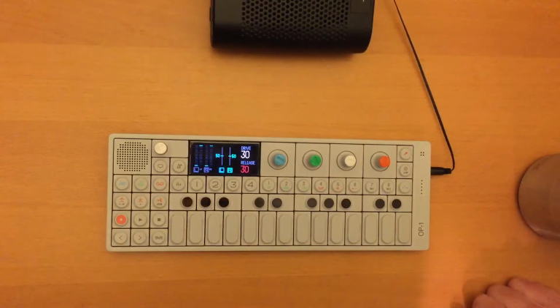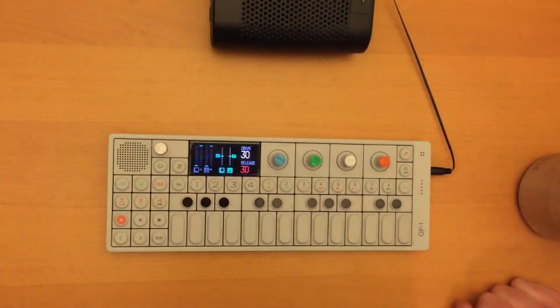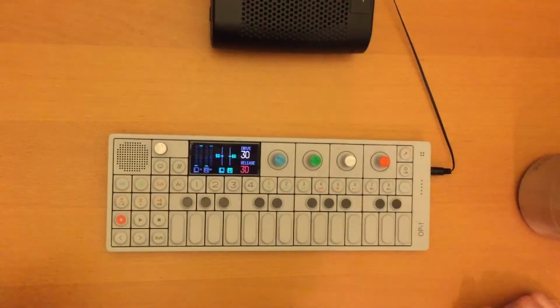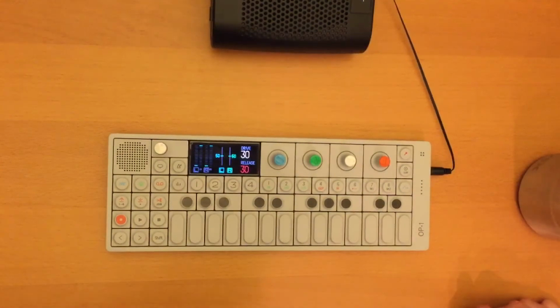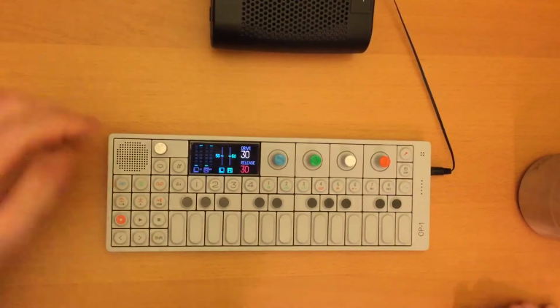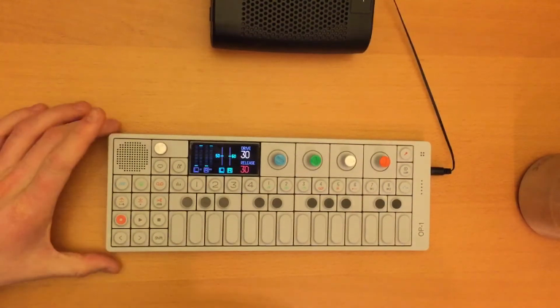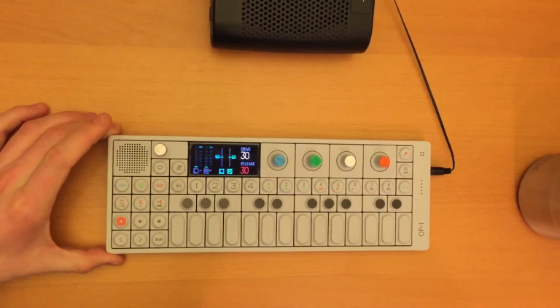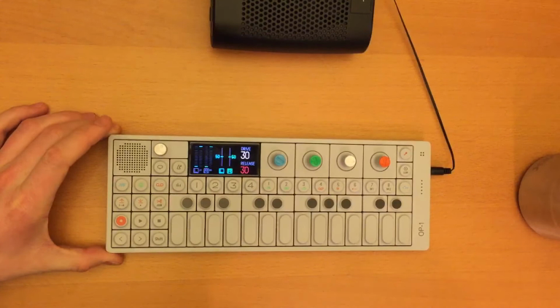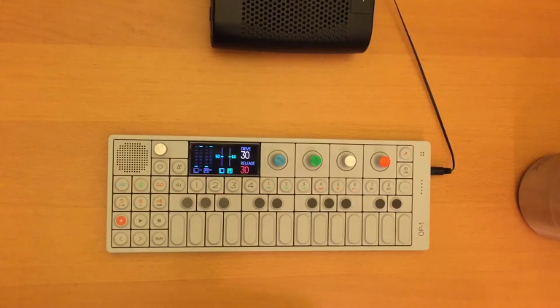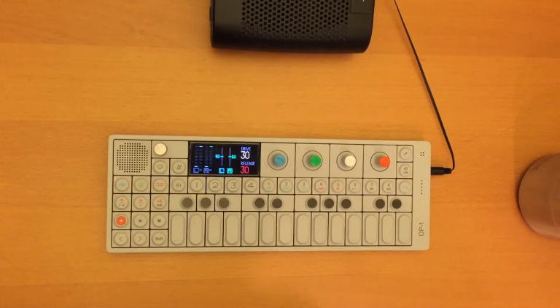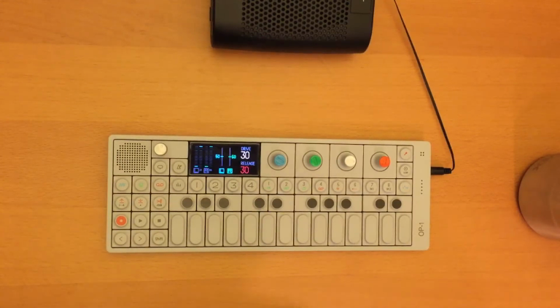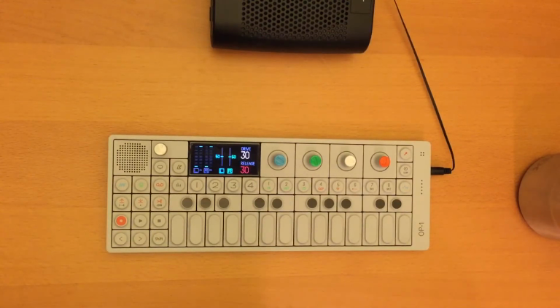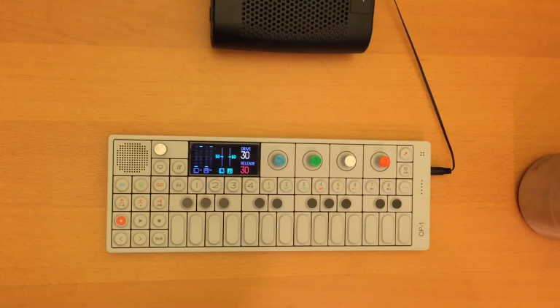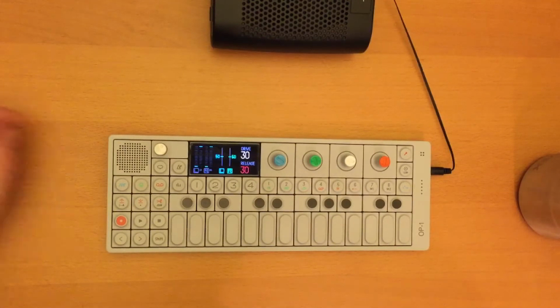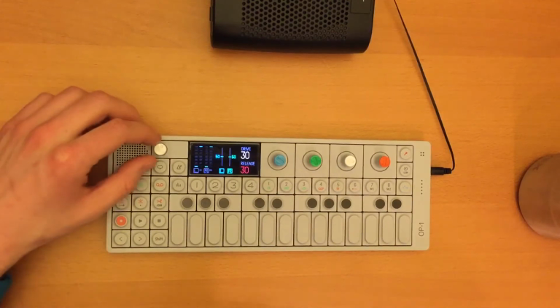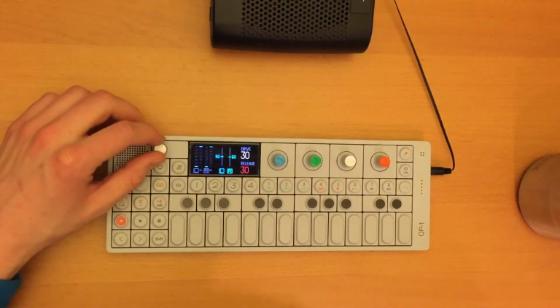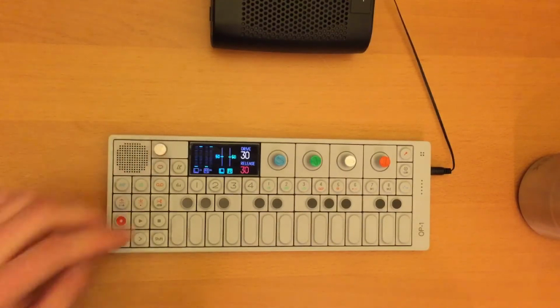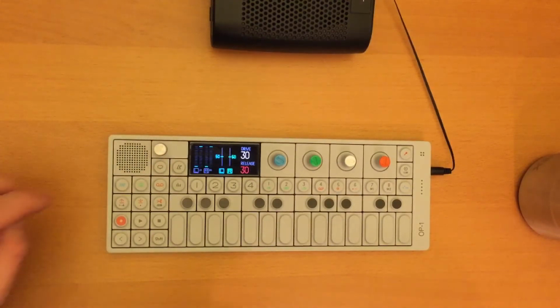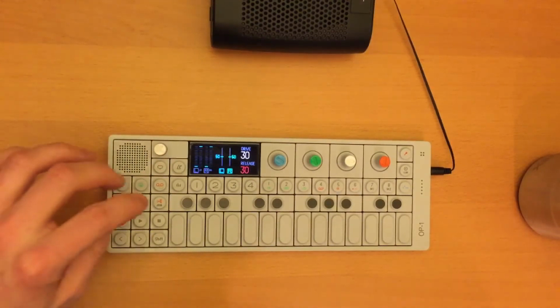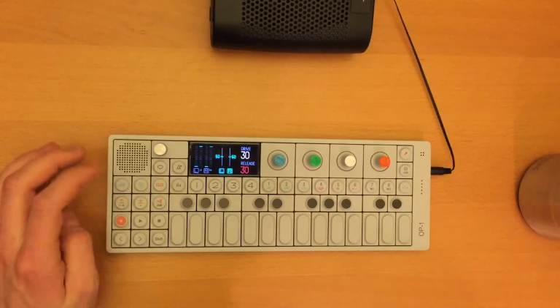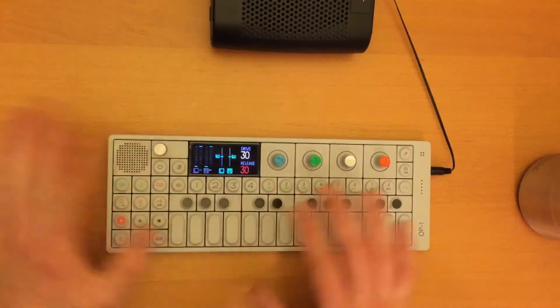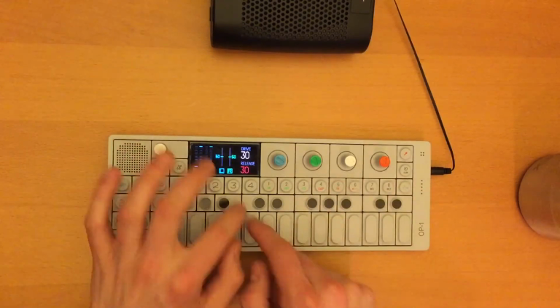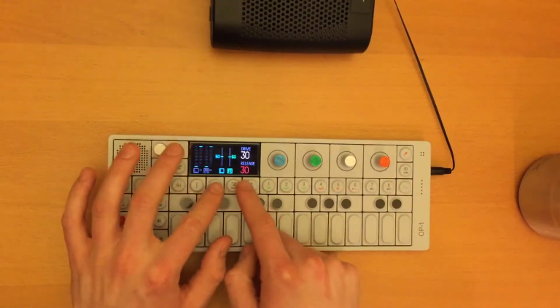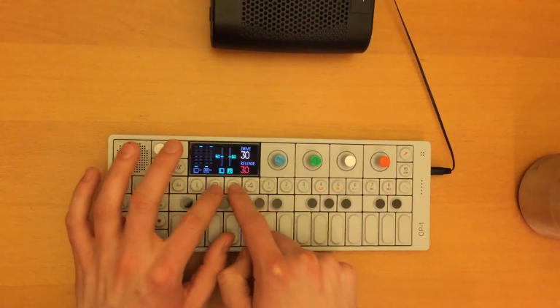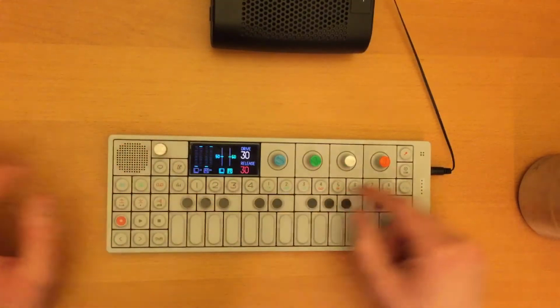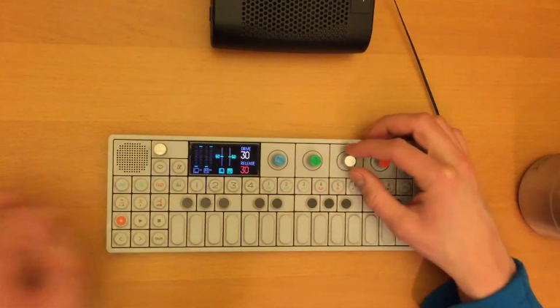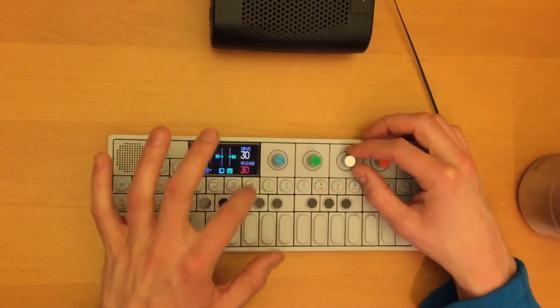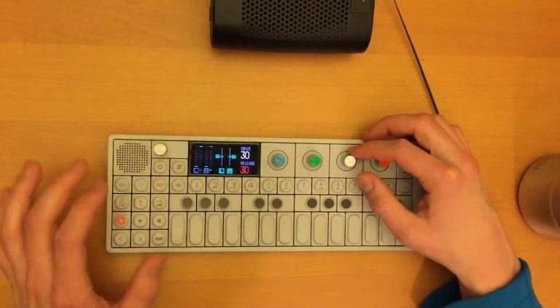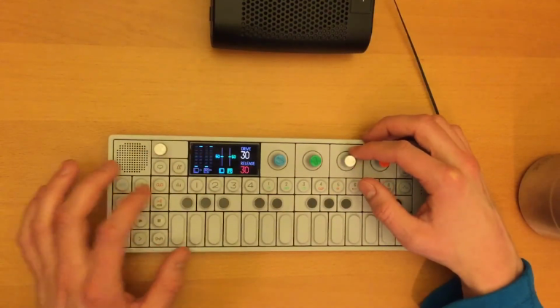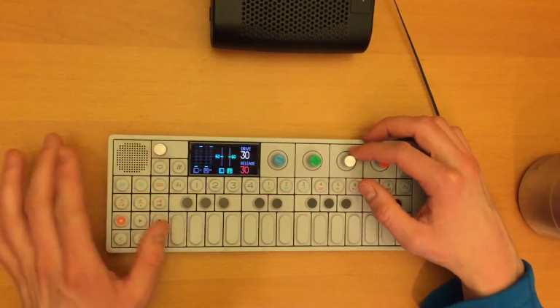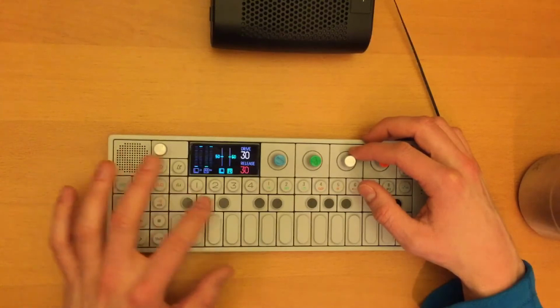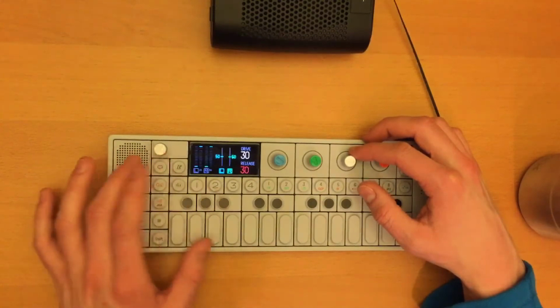Hey everybody. This is a comparison video for the DNA synth on OP-1. Just to set up some parameters, I'm doing 50-50 left-right, 30 drive, 30 release, just so everything sounds the same.